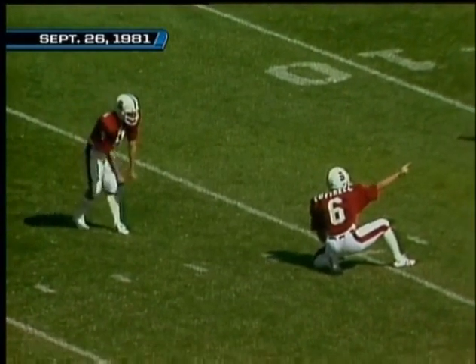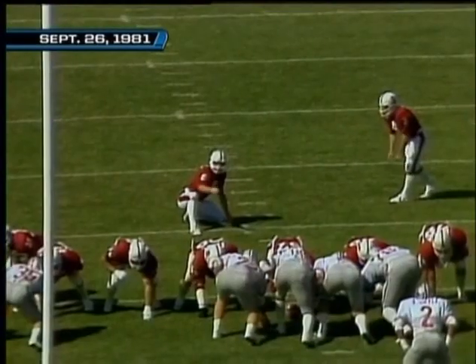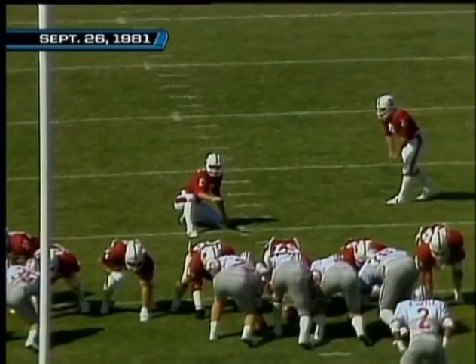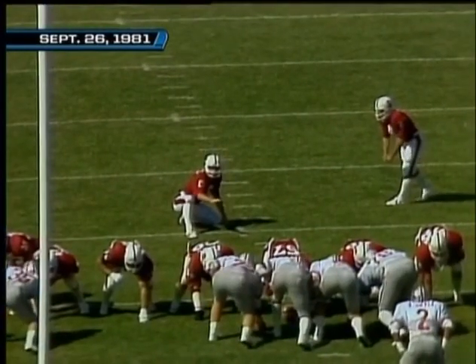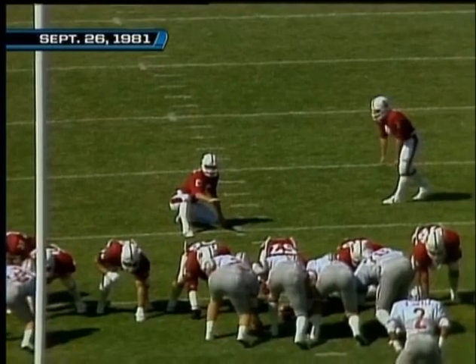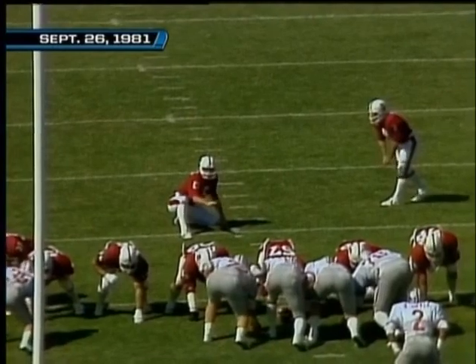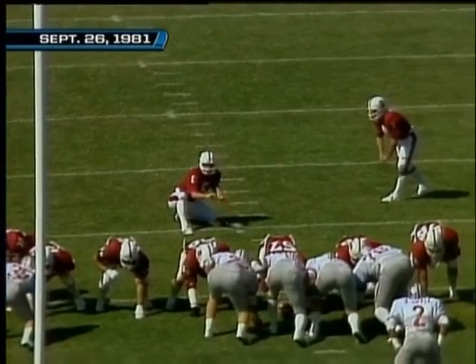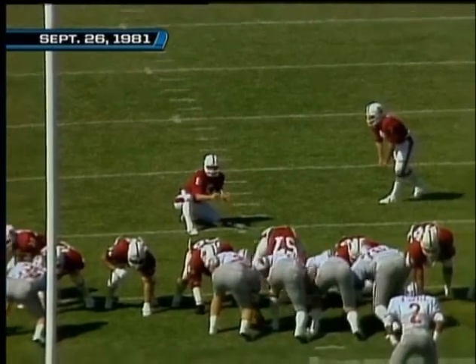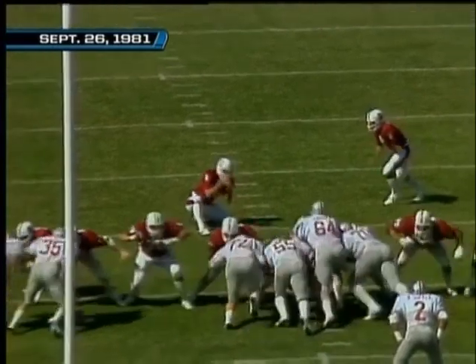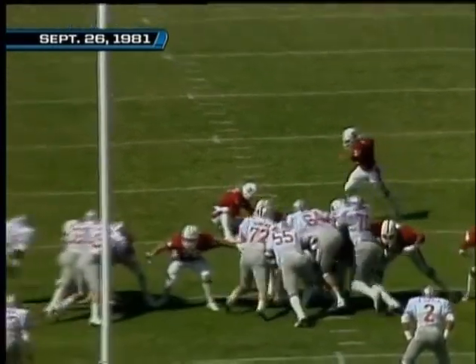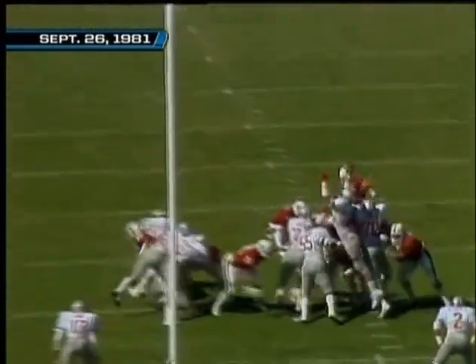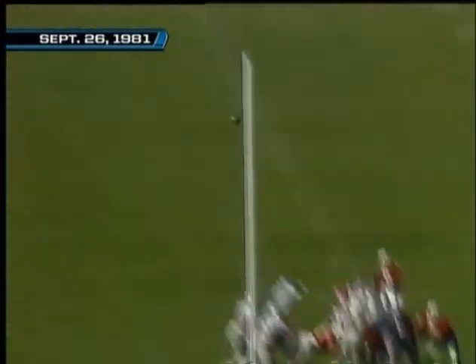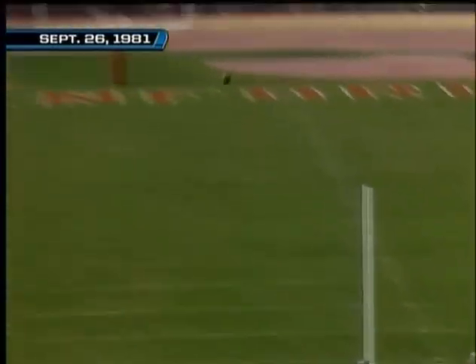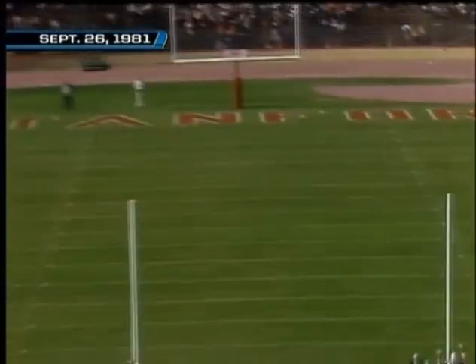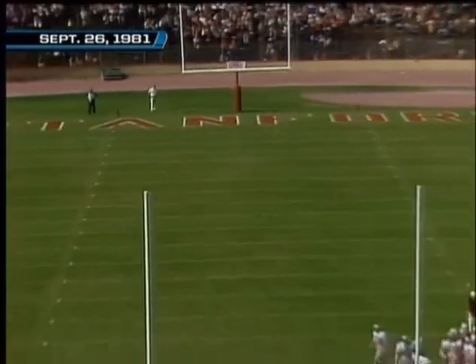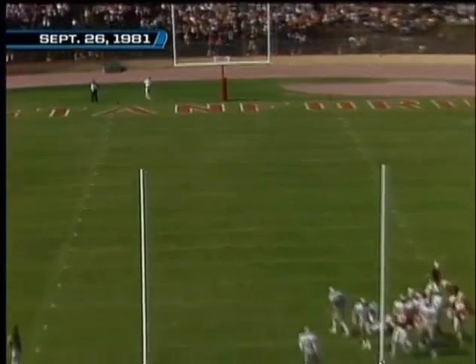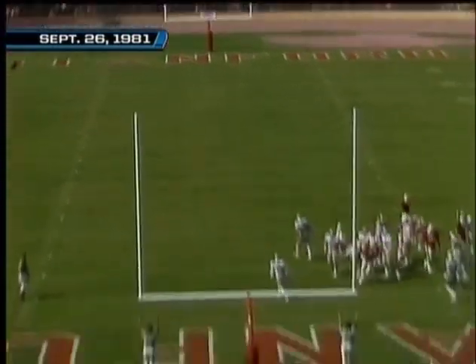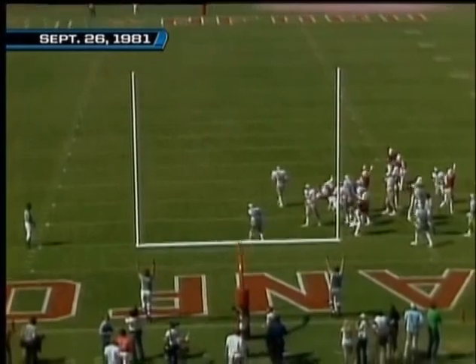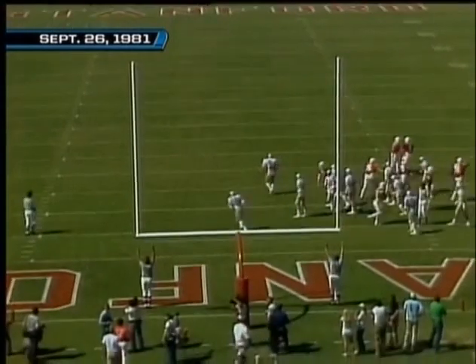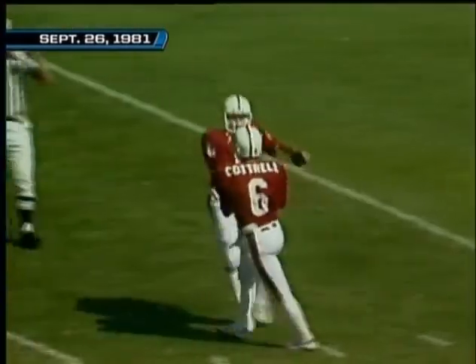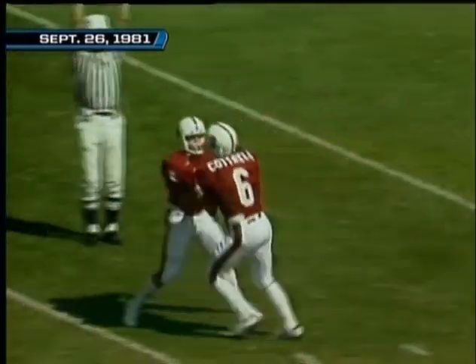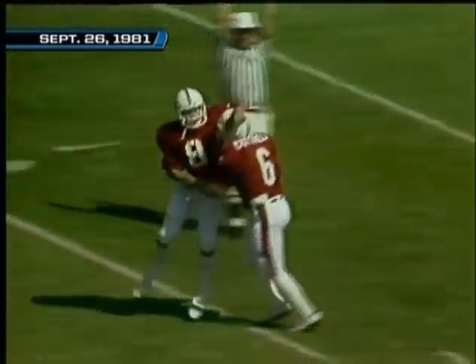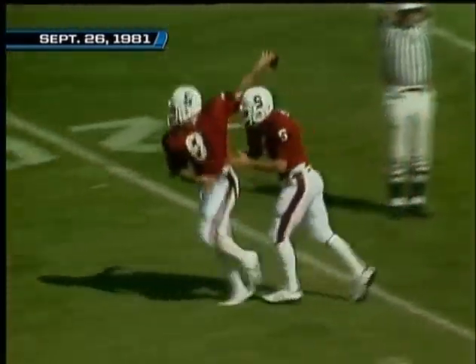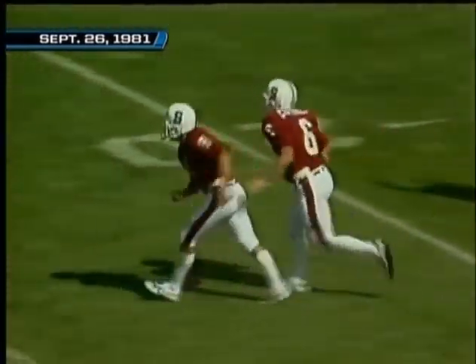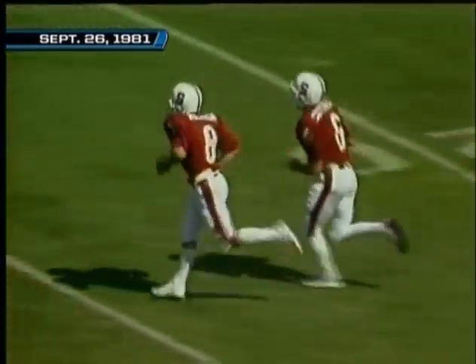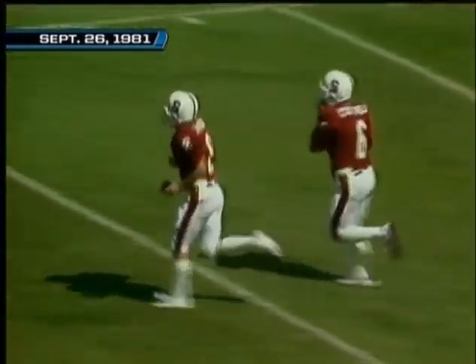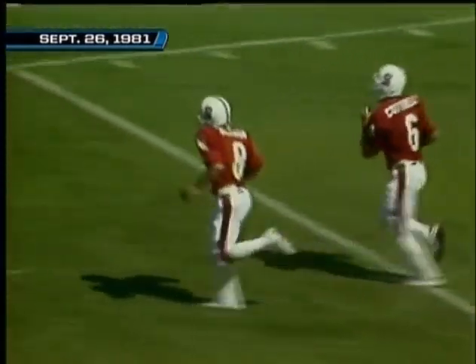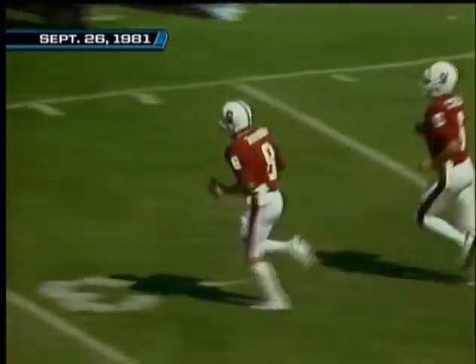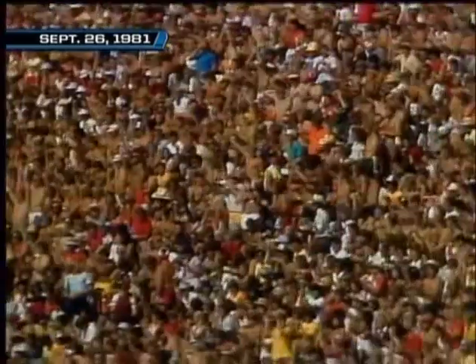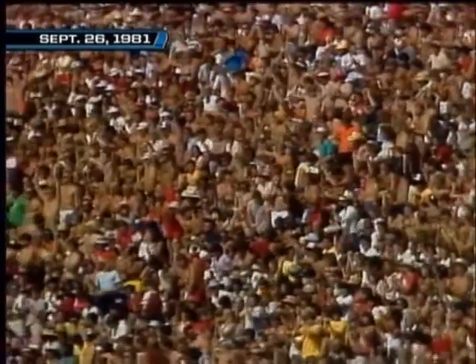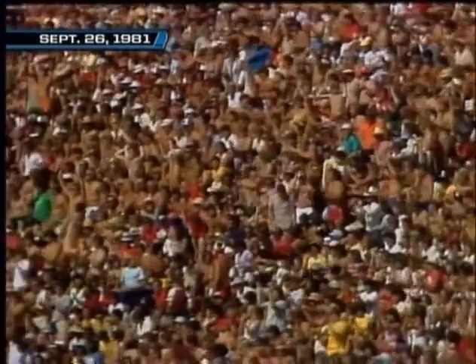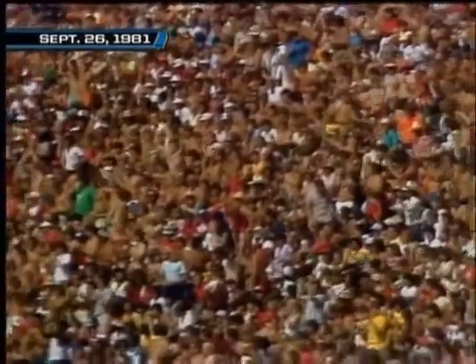The man who will hold it will be Steve Cuttrell — Cuttrell has the good snap, it's high enough, it is deep enough, it is good! Stanford leads in the football game three to nothing, with a minute and 54 seconds remaining in the first quarter.